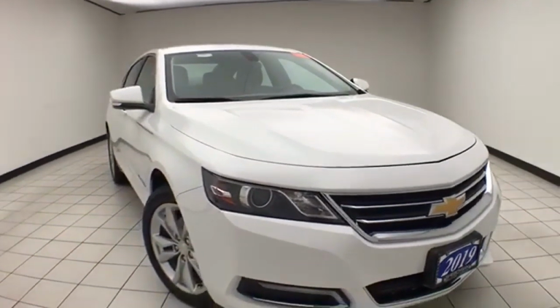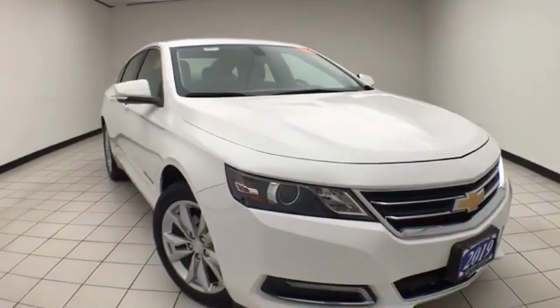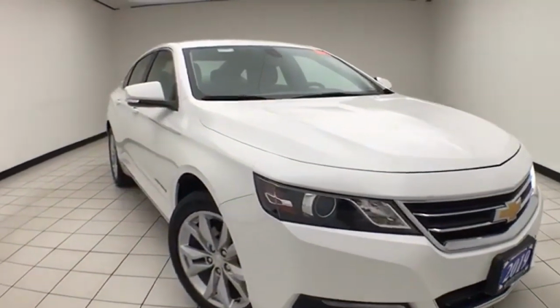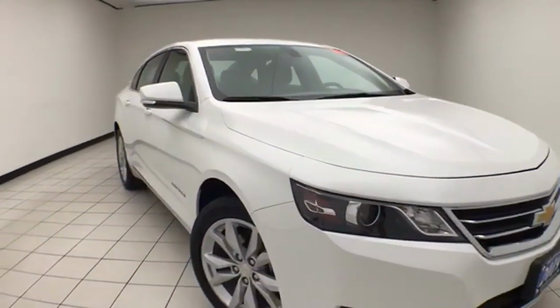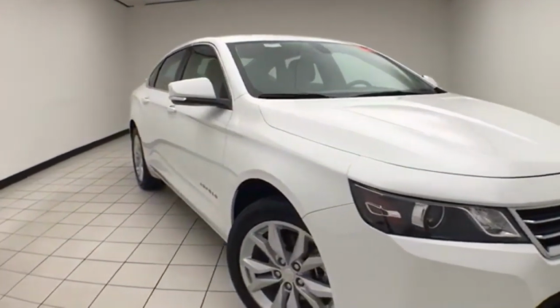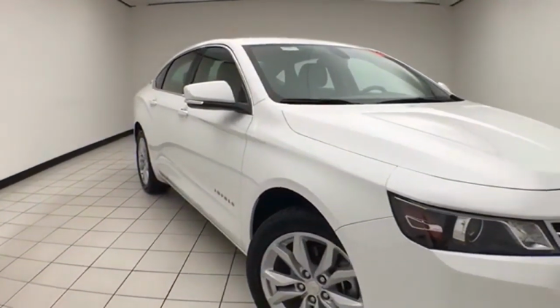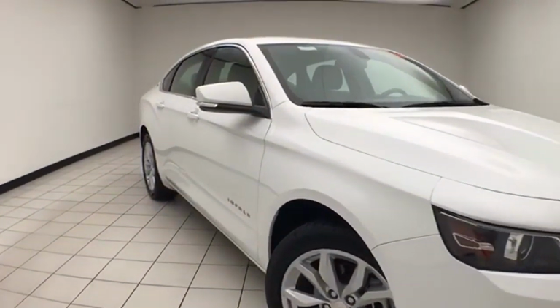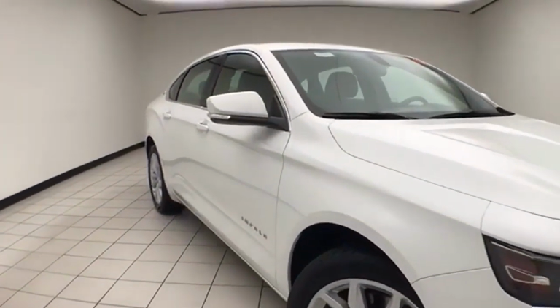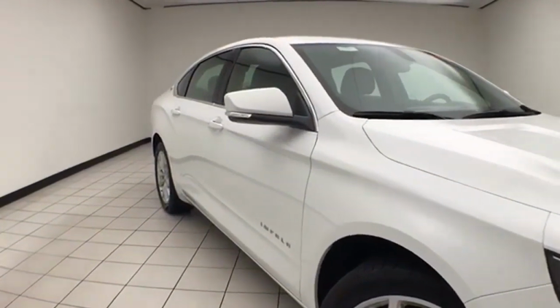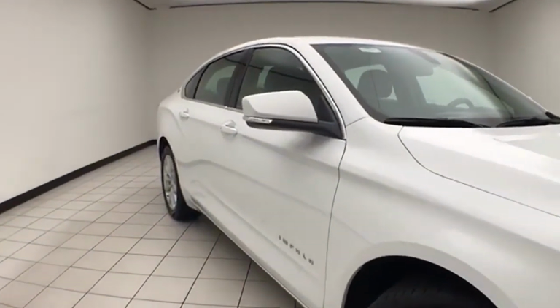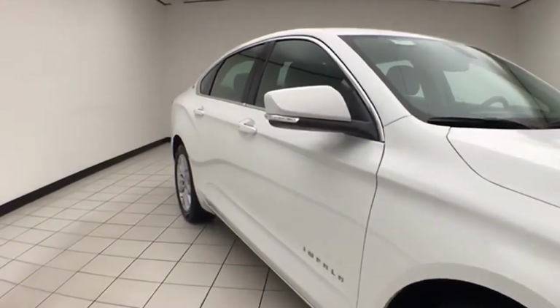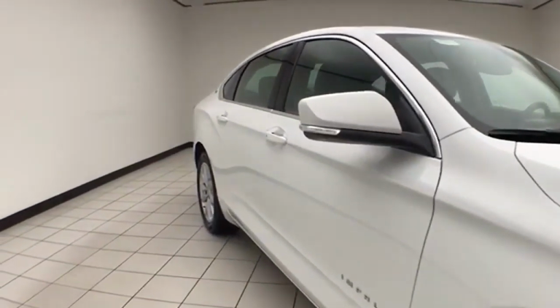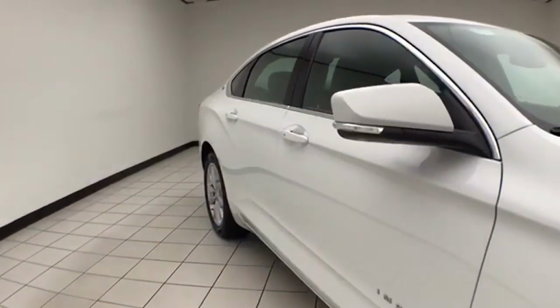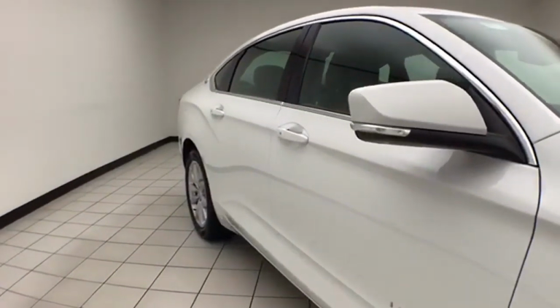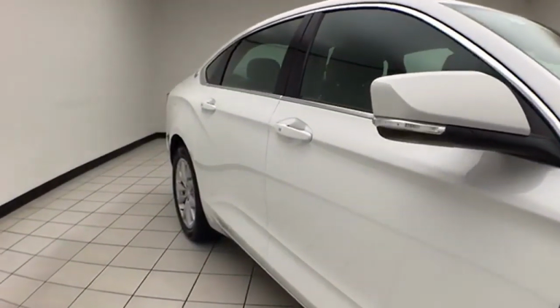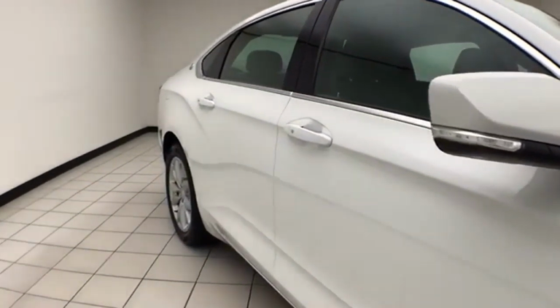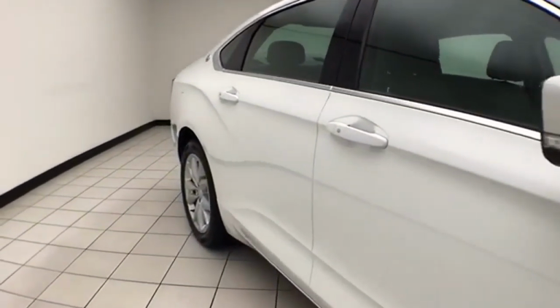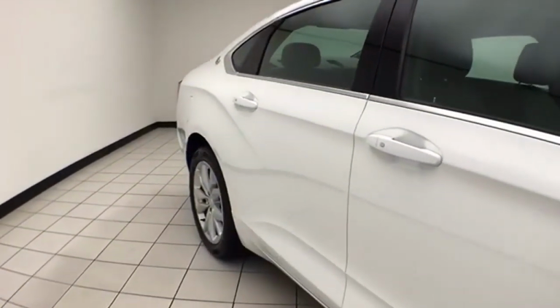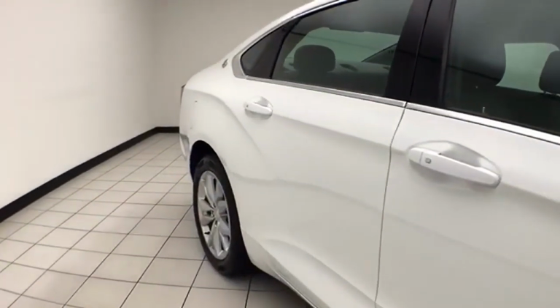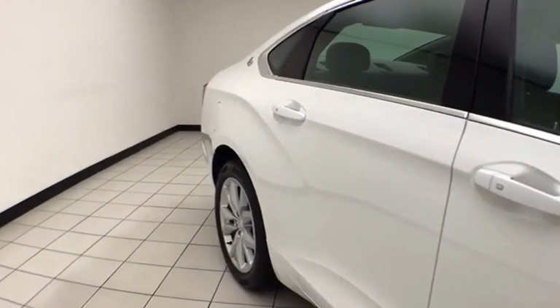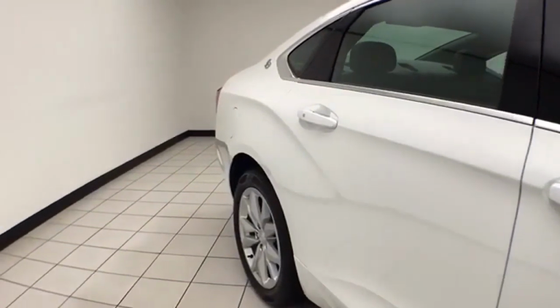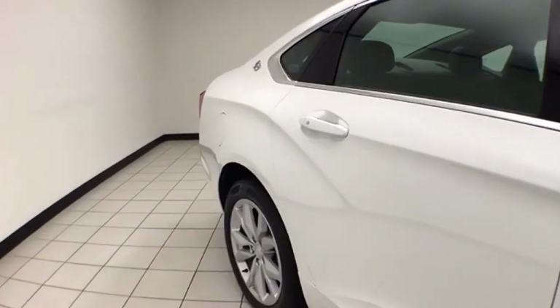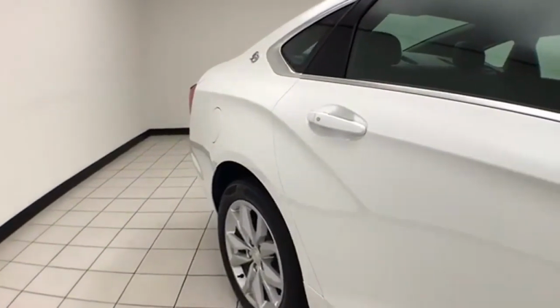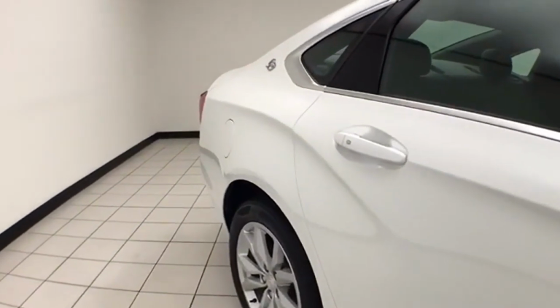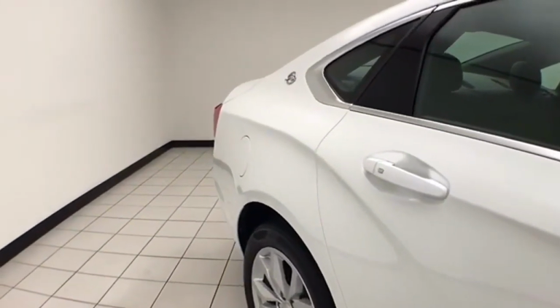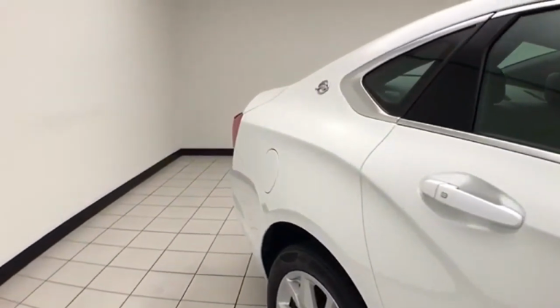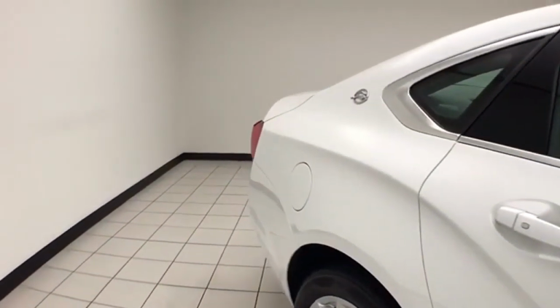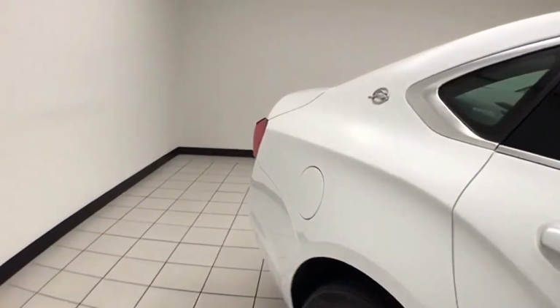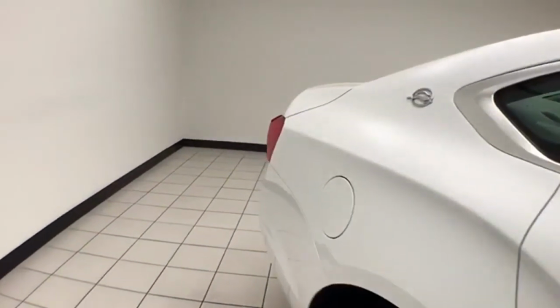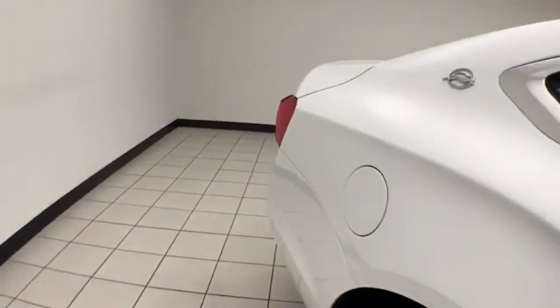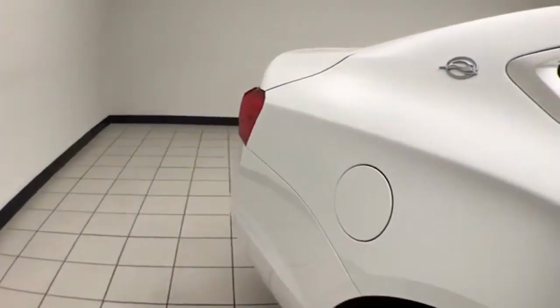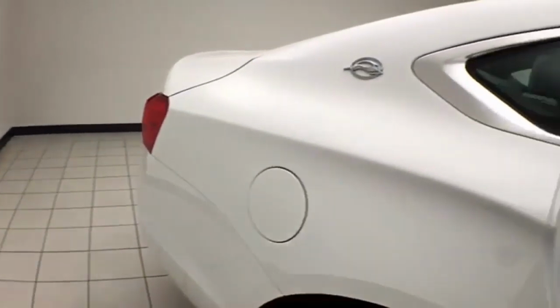33,000 miles on this Impala, which comes to us with a clean AutoCheck history report, summit white in color. You do receive the balance of the factory 3-year, 36,000-mile bumper-to-bumper warranty and Cheboygan Chevrolet Chrysler's exclusive Lifetime Powertrain Warranty.